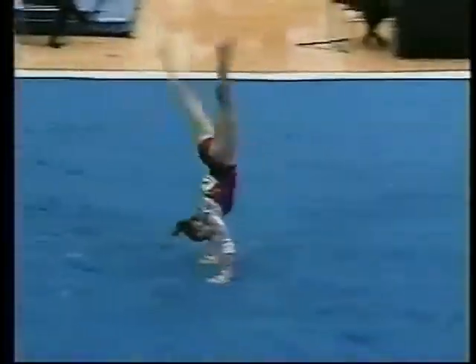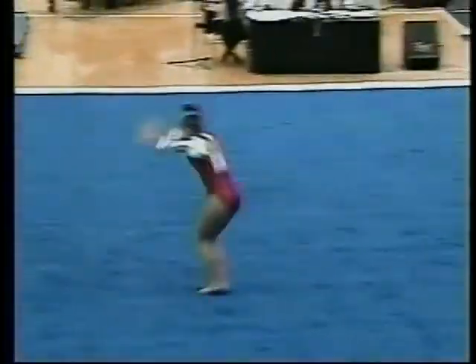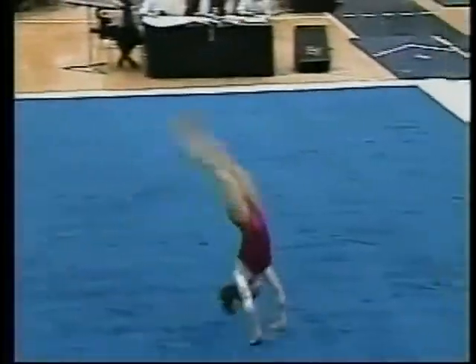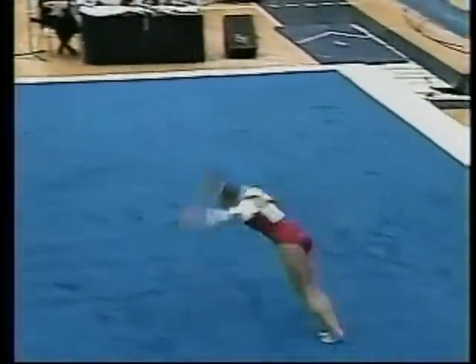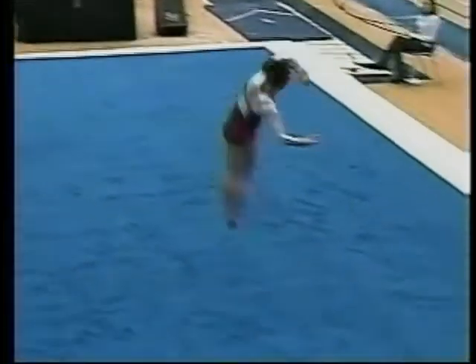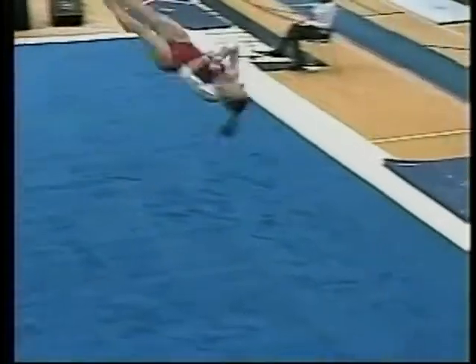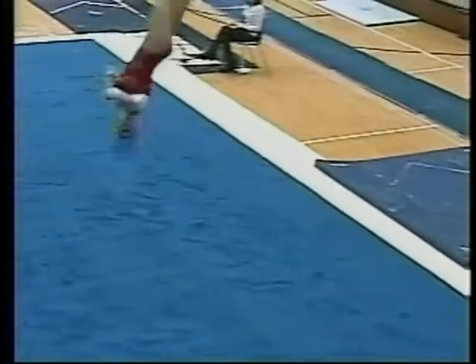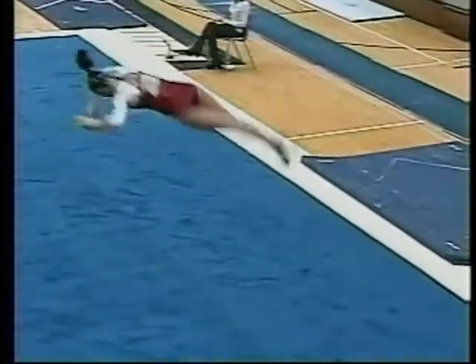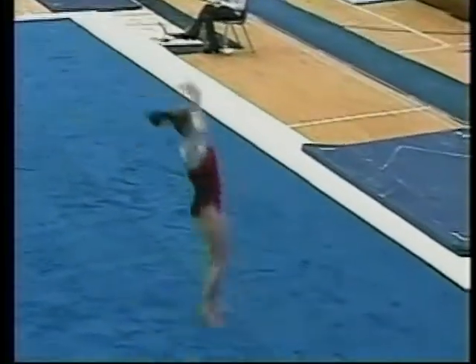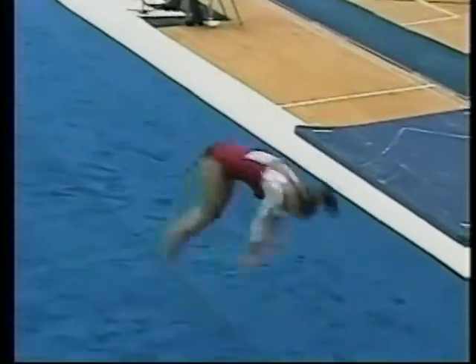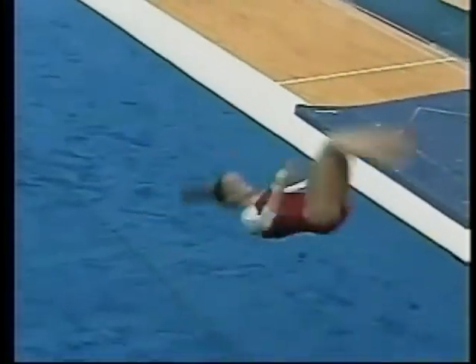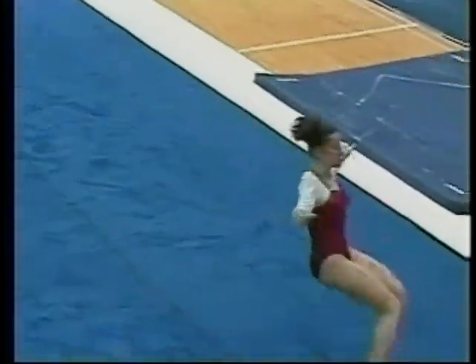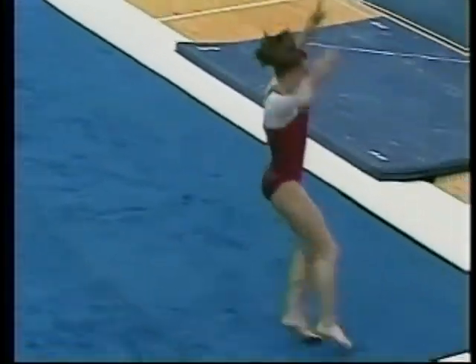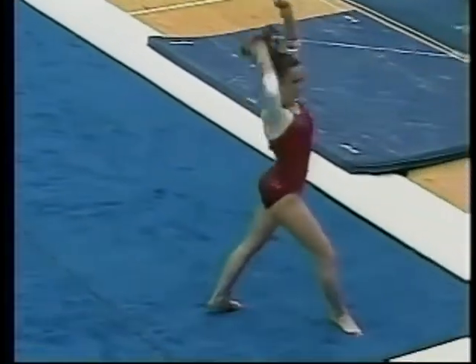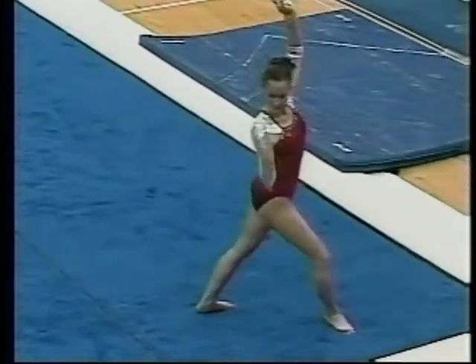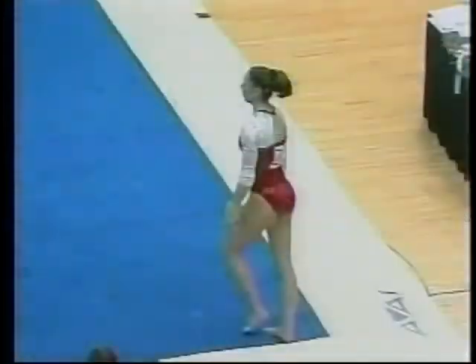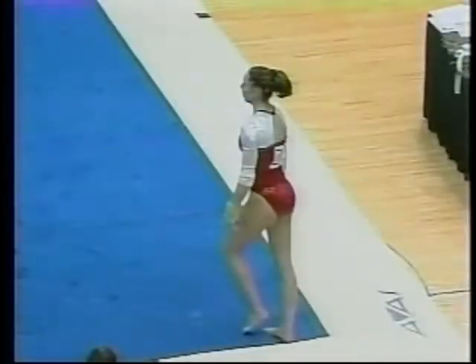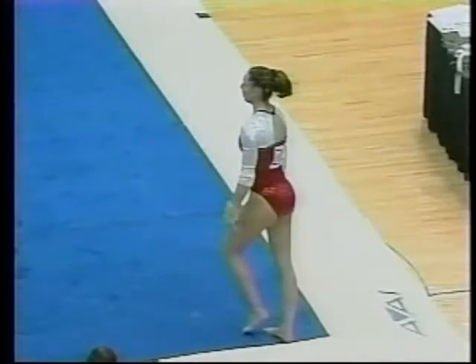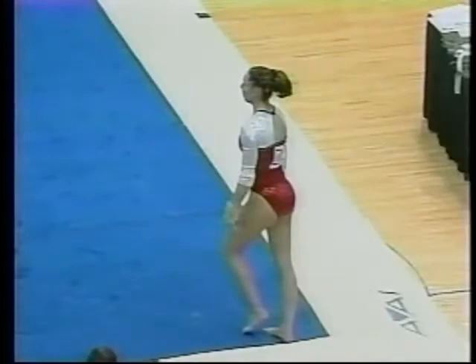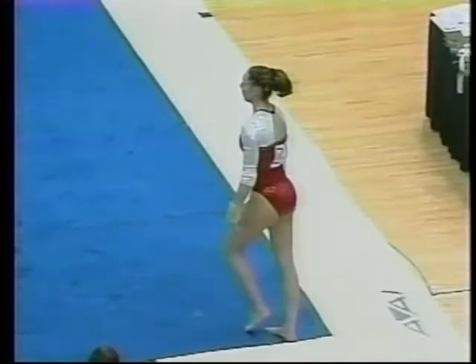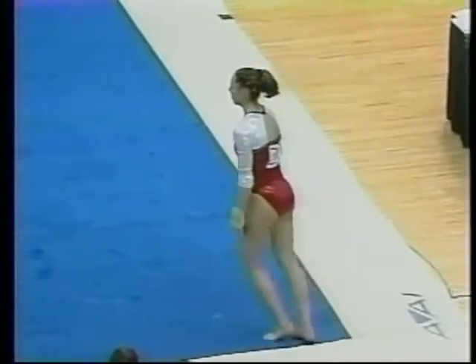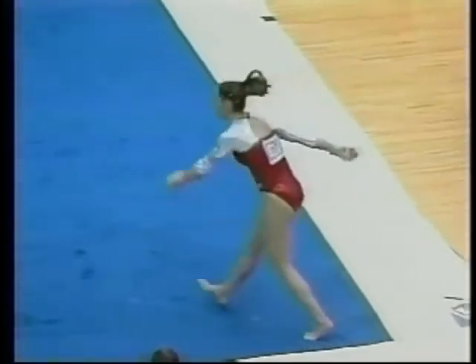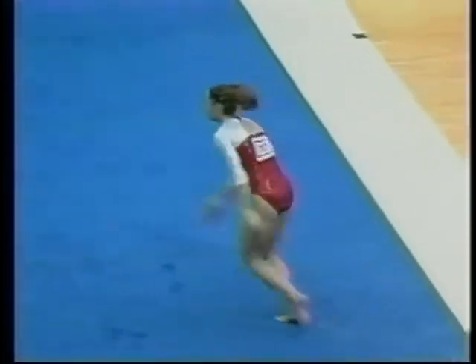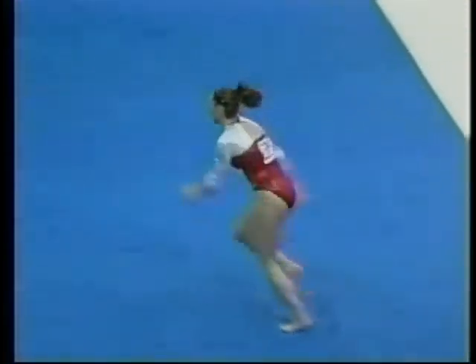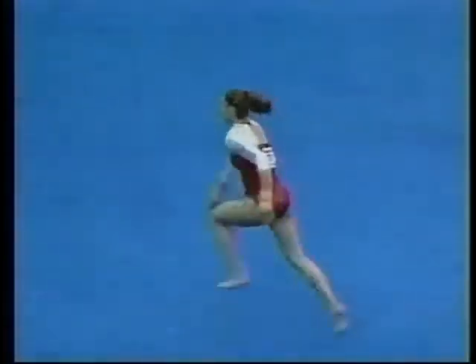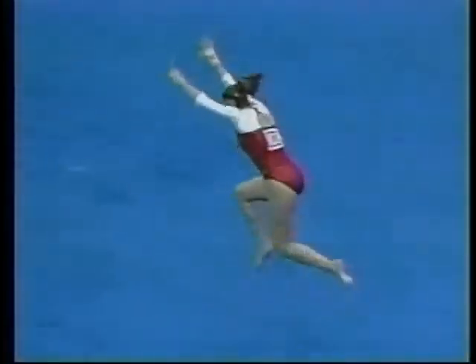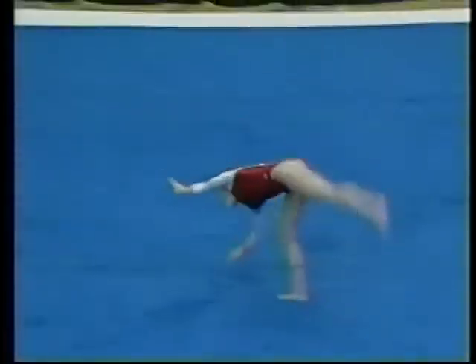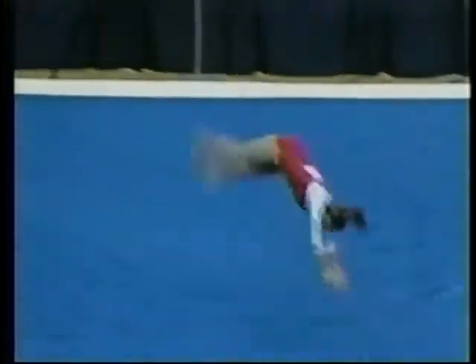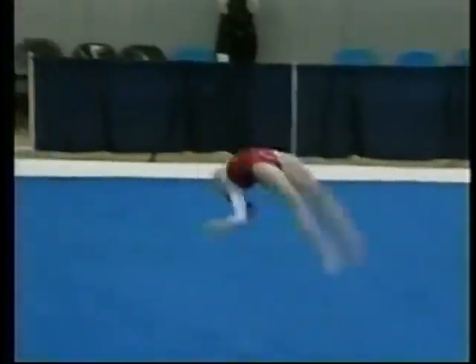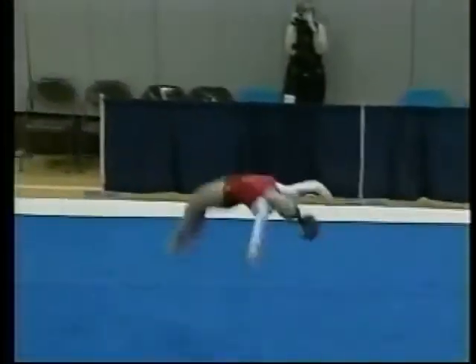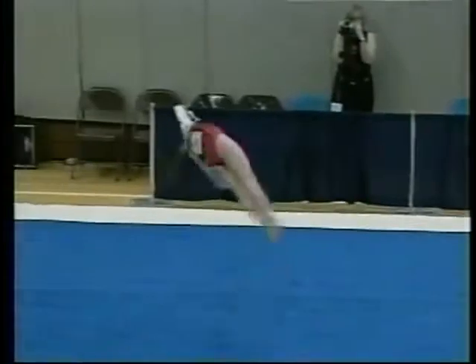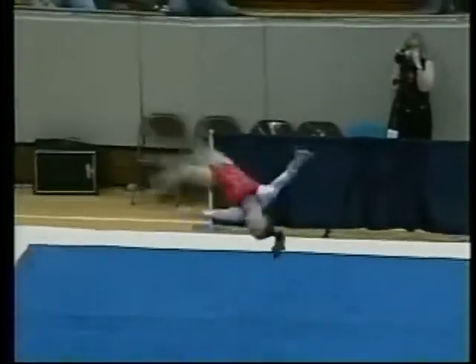Right out of the box — huge two-and-a-half twist right to a punch front. And a minute-and-a-half later, not much drop-off. Doesn't look tired at all.